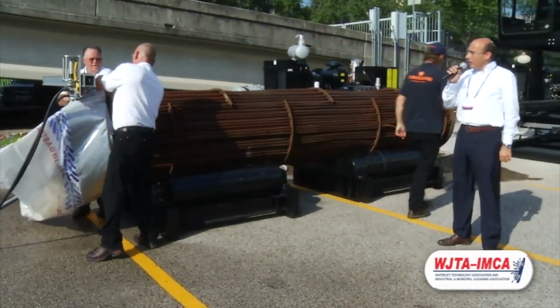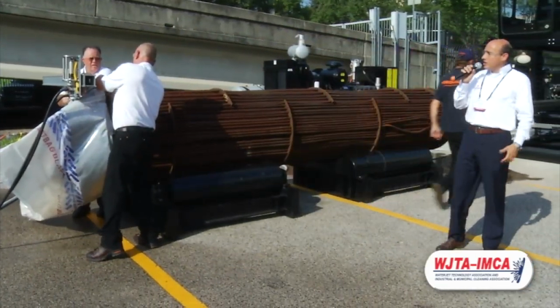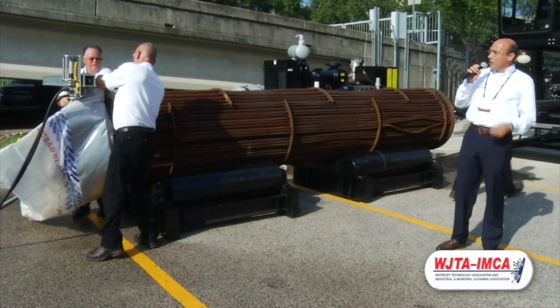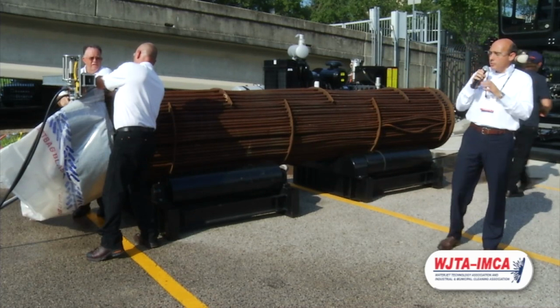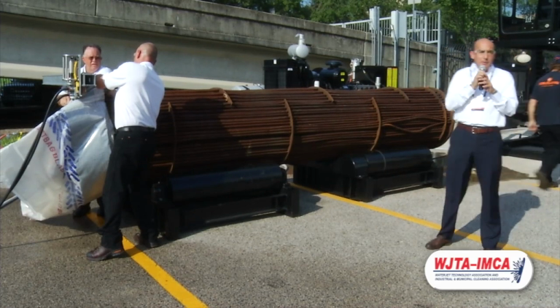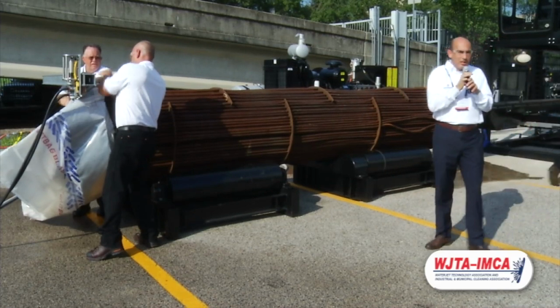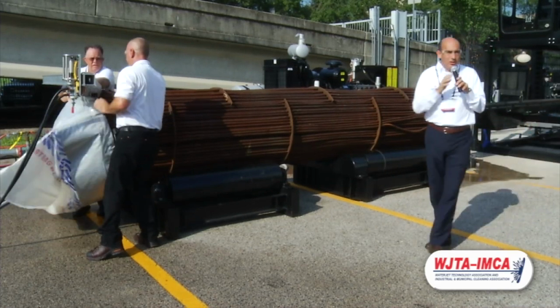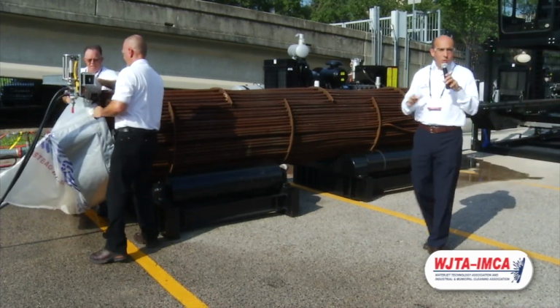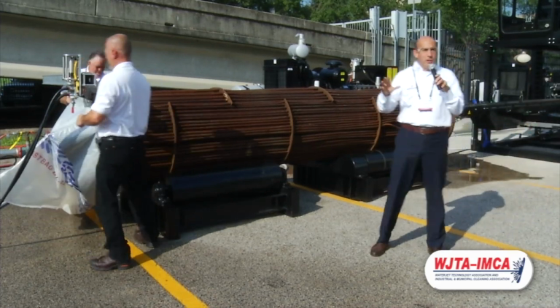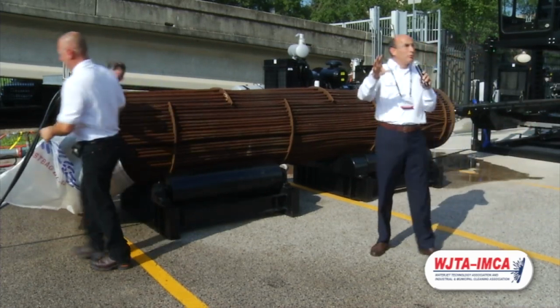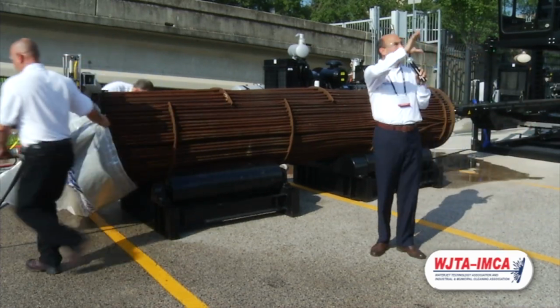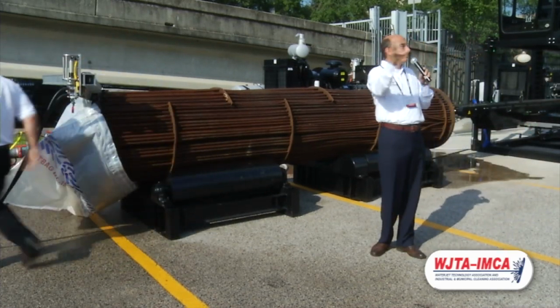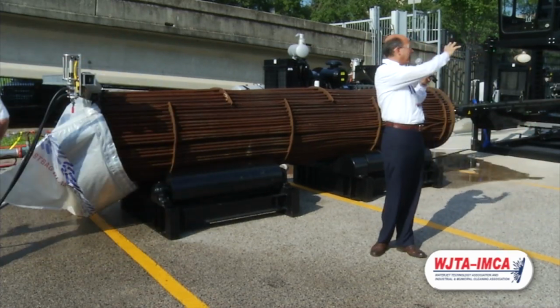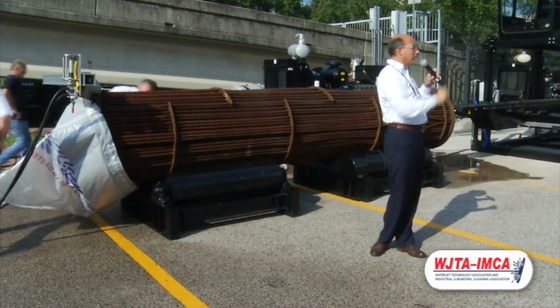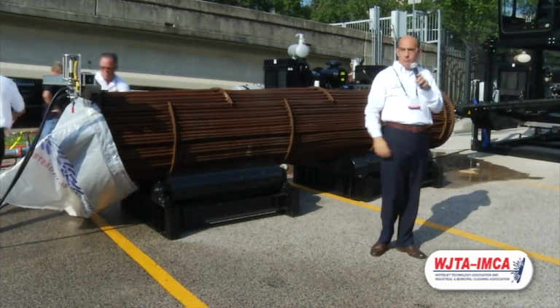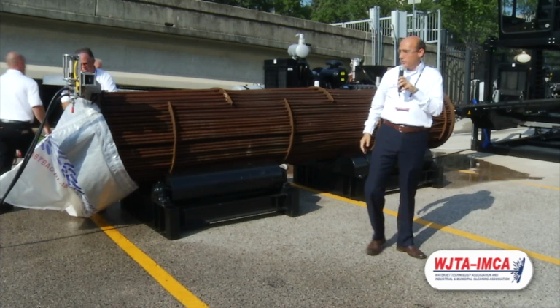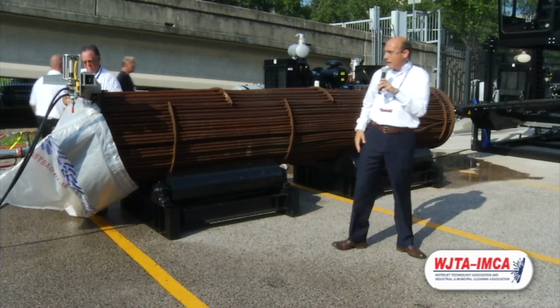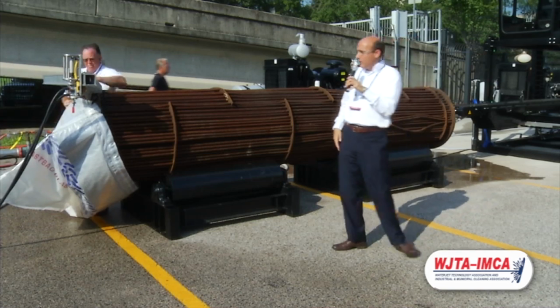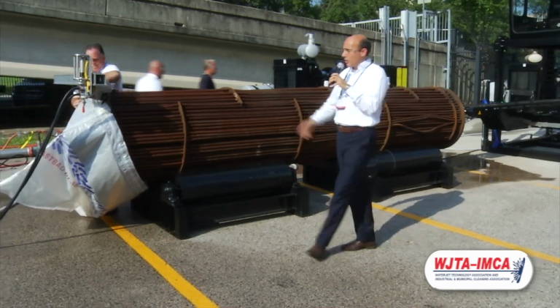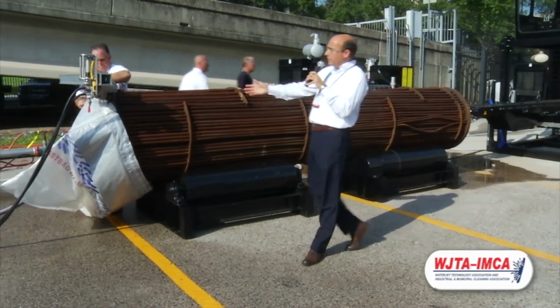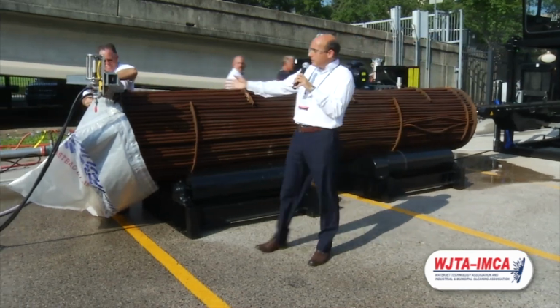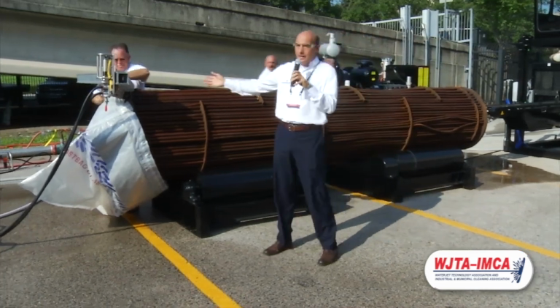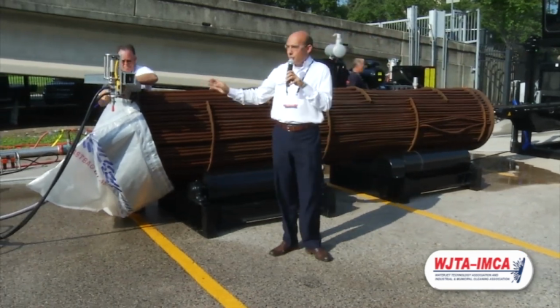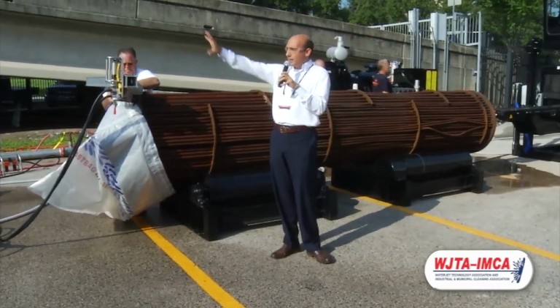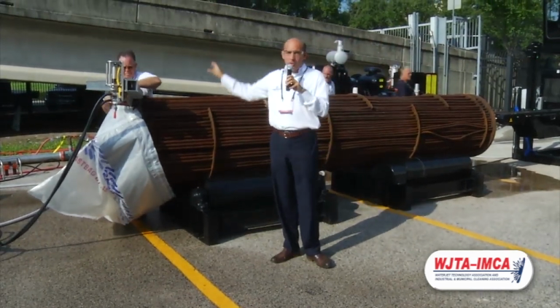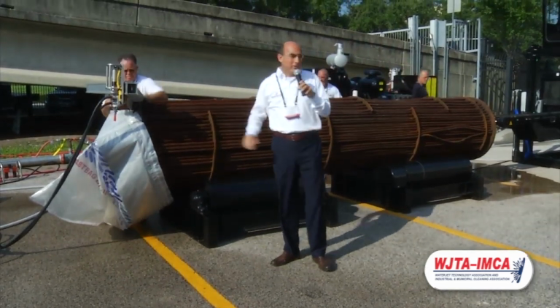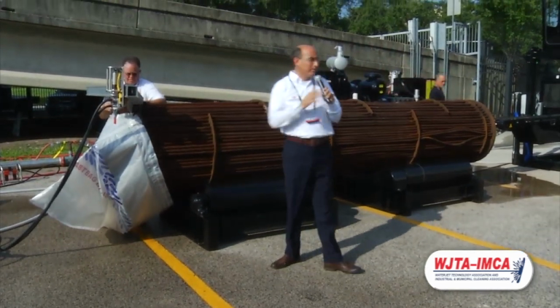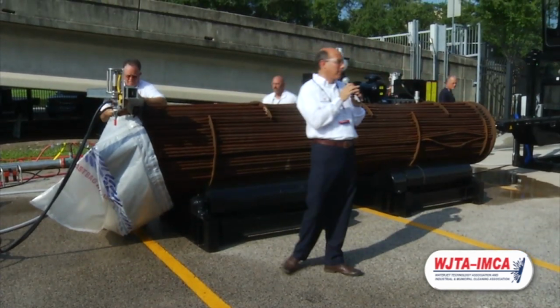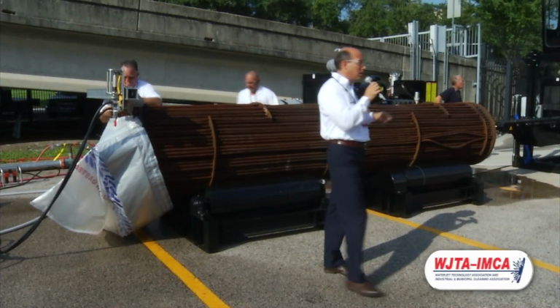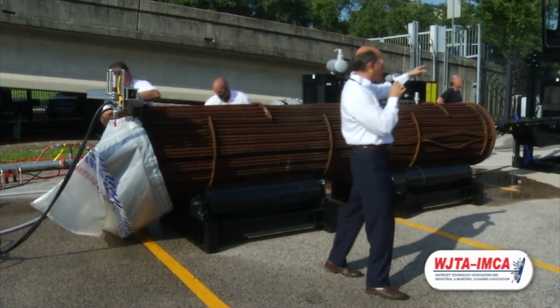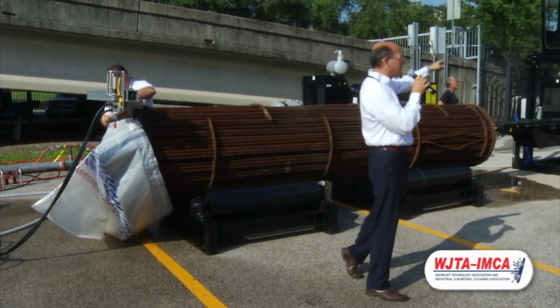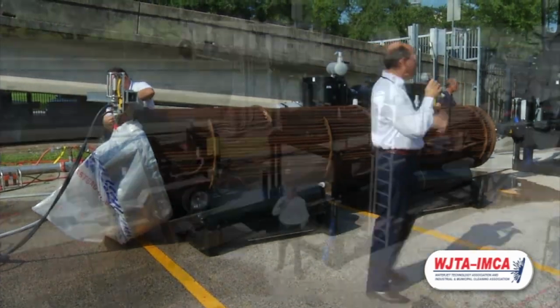The next thing we're going to do is run the IBC. We're just going to move the action a little bit to this side. We're going to fit the blast bag back to protect all this equipment, and we're going to run the machine on this side.